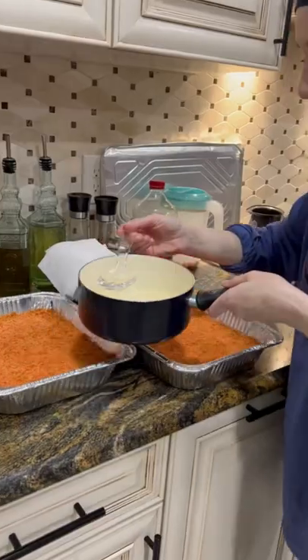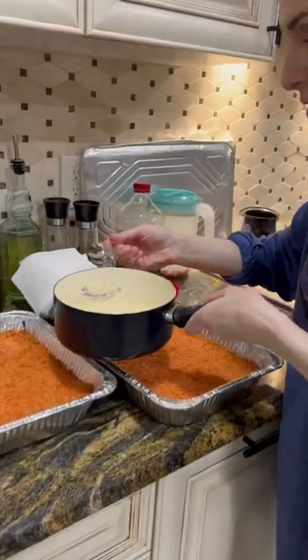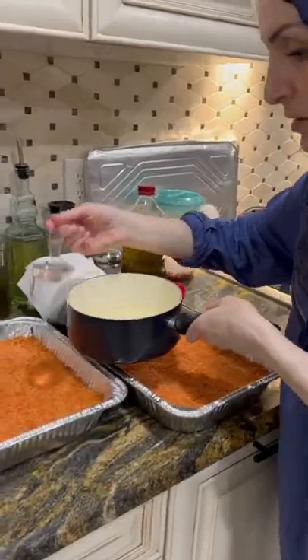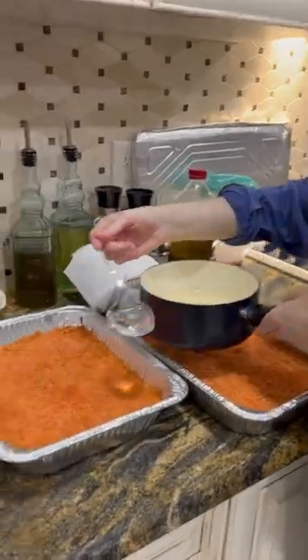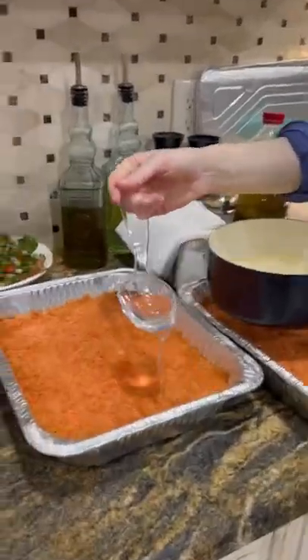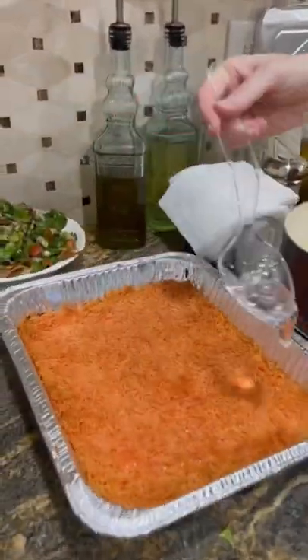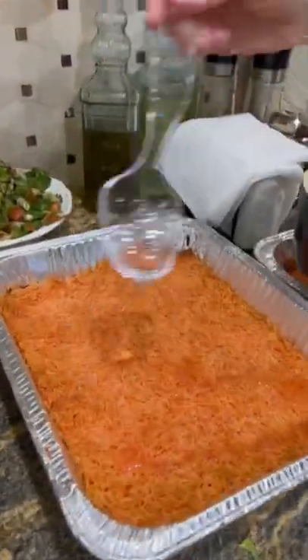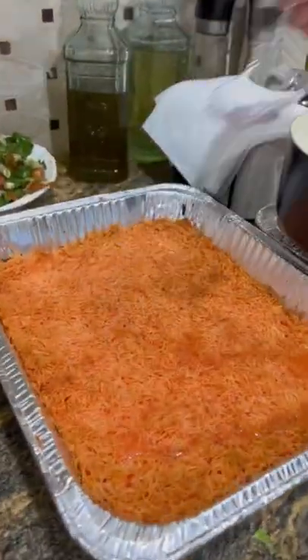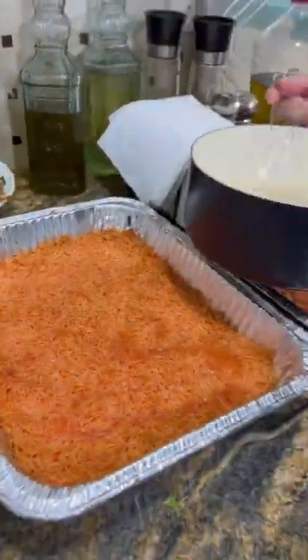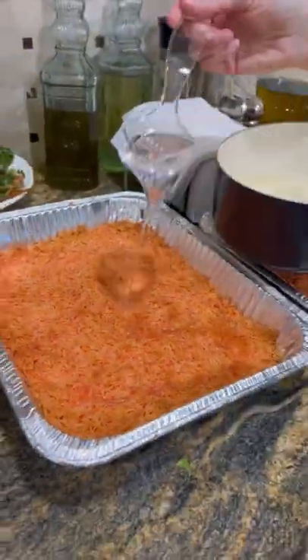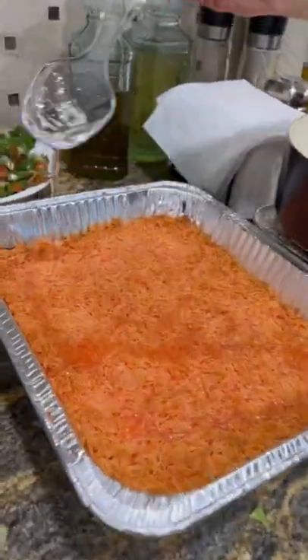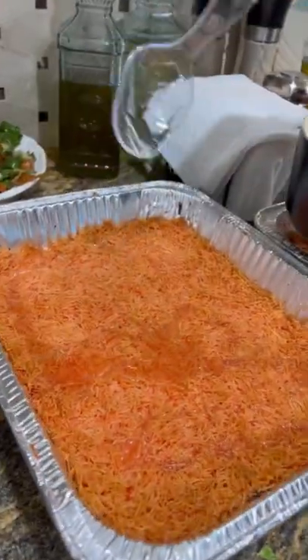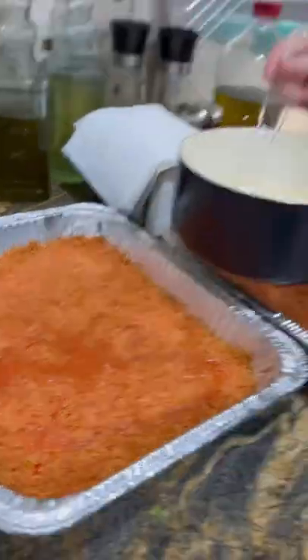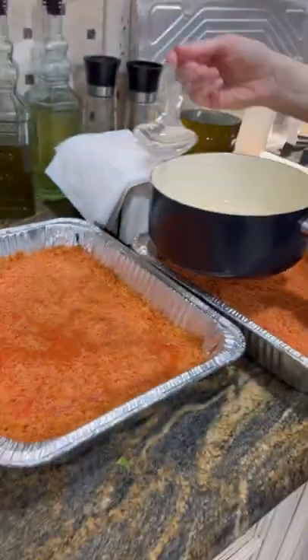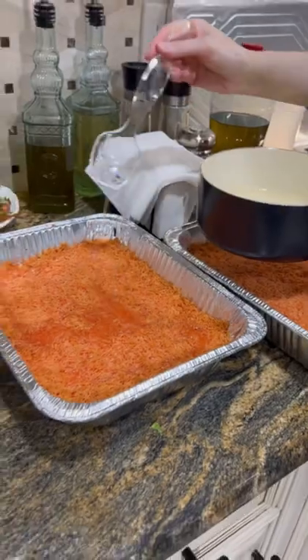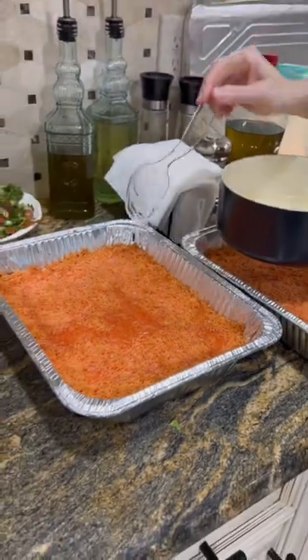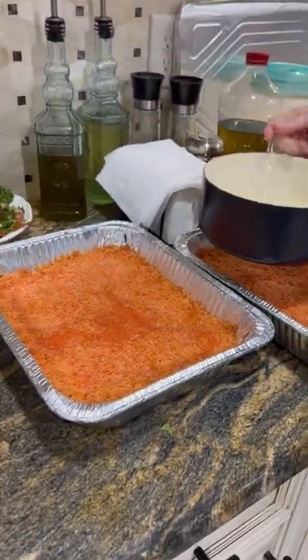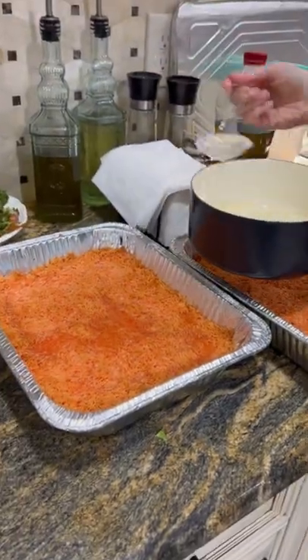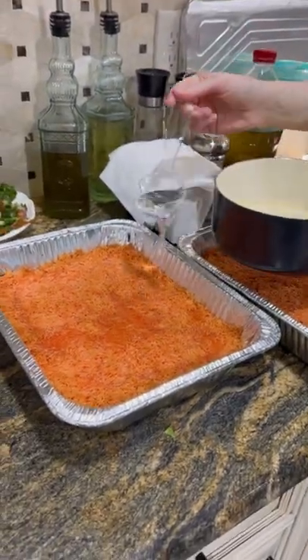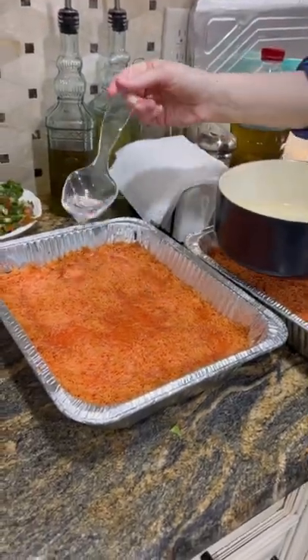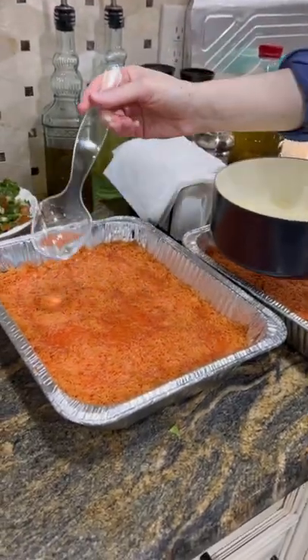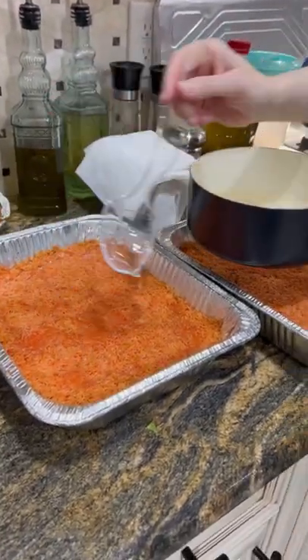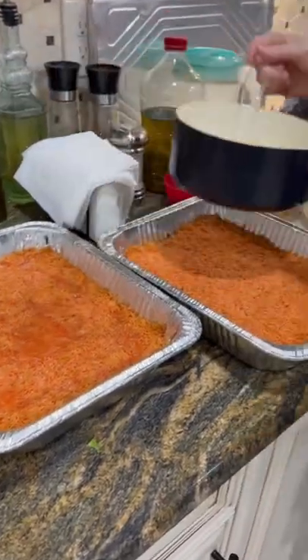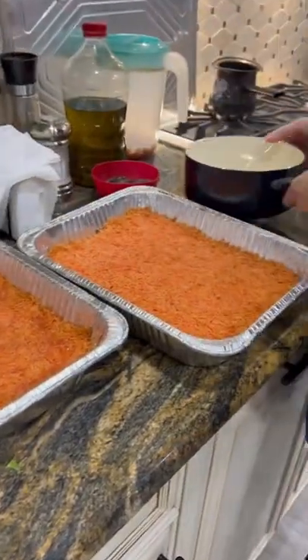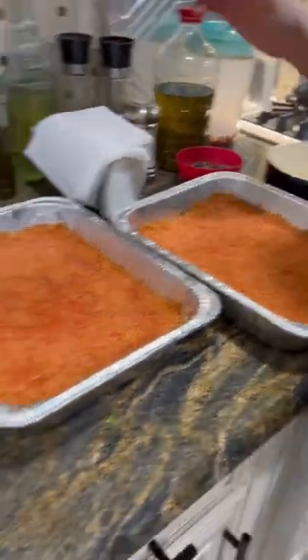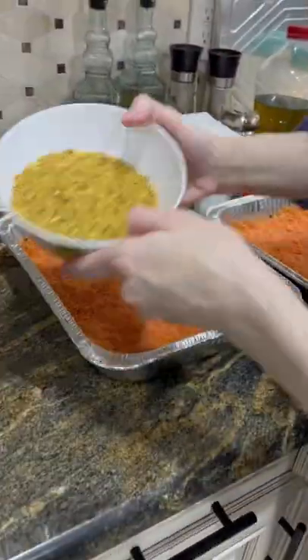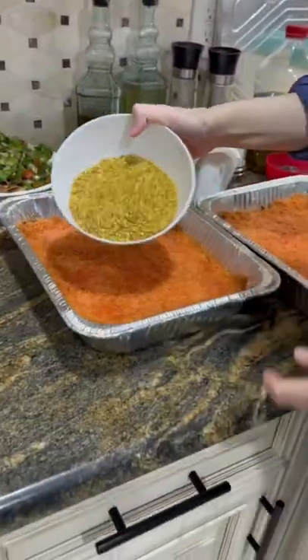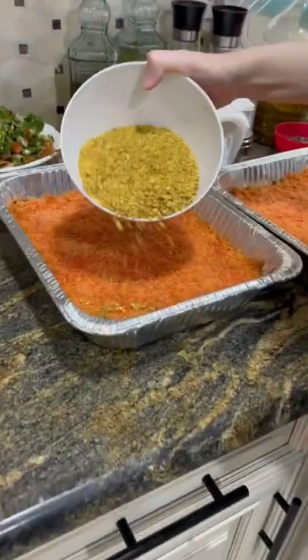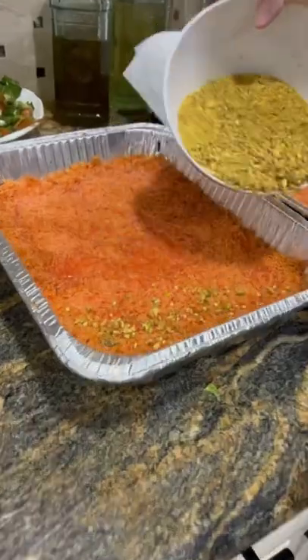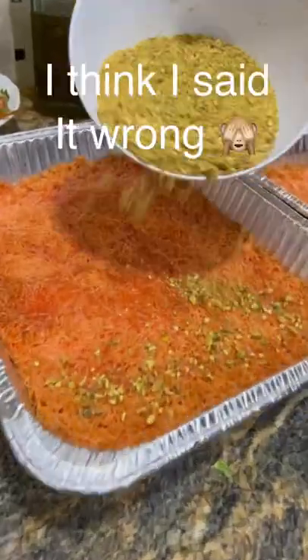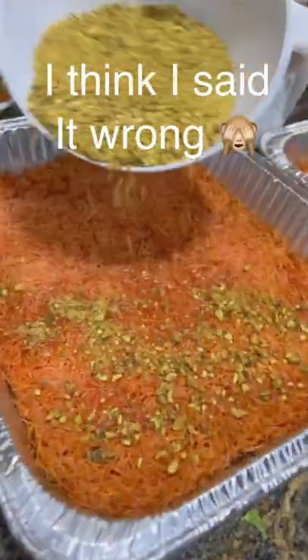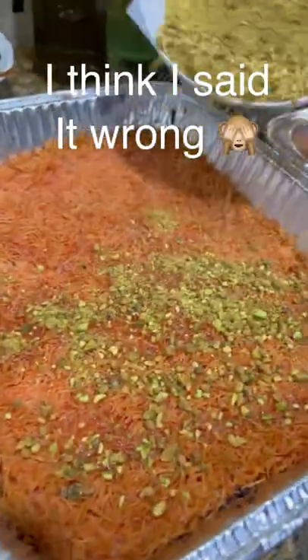Hello loves! Have you ever tried Kenef Abjibin? It's a Middle Eastern dessert treat and it's absolutely delicious. It's basically like shredded phyllo dough, but it's not phyllo dough — it's kataifi.